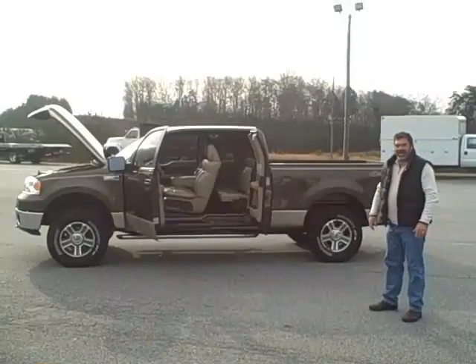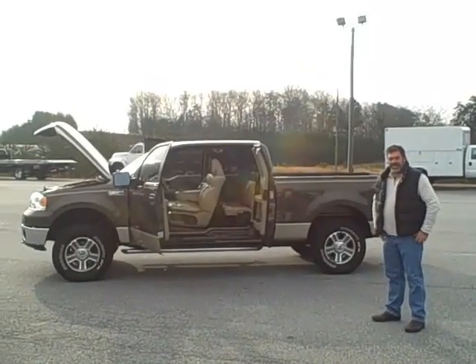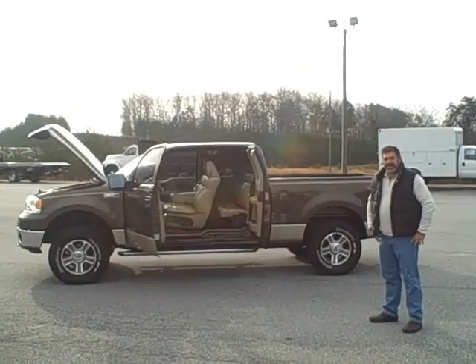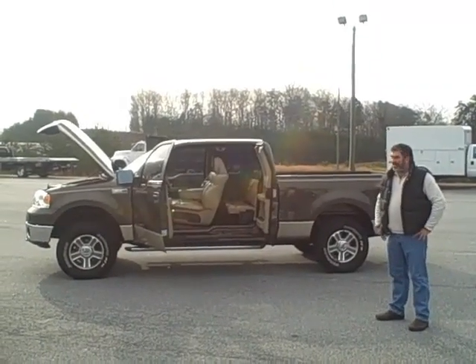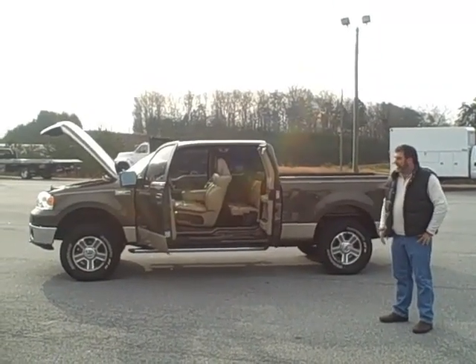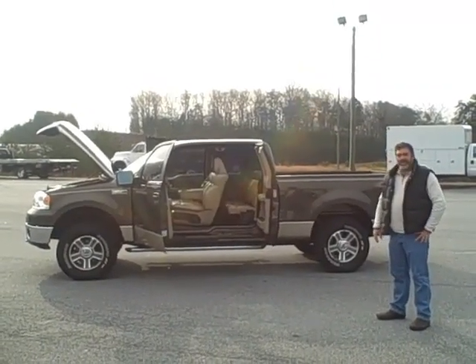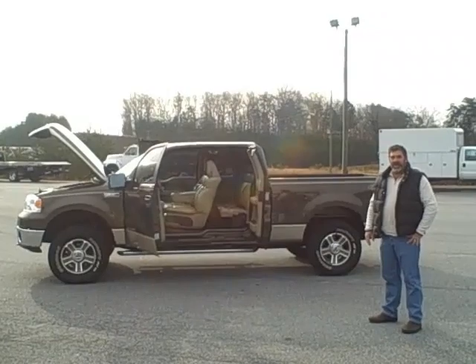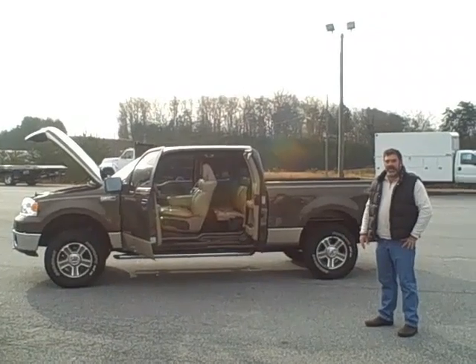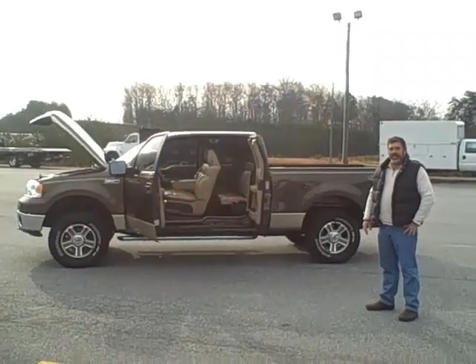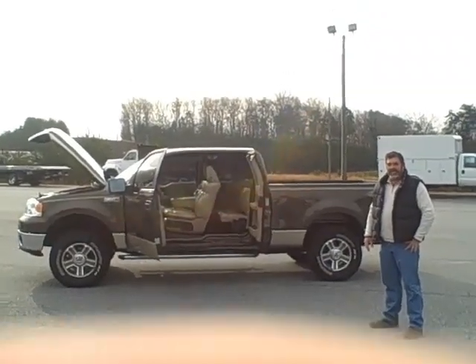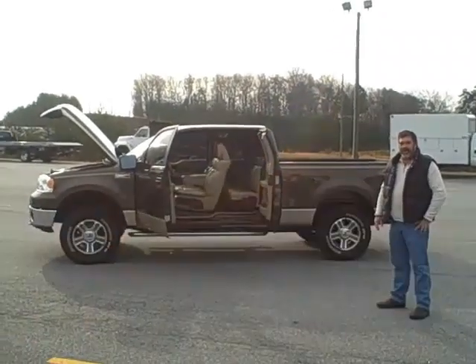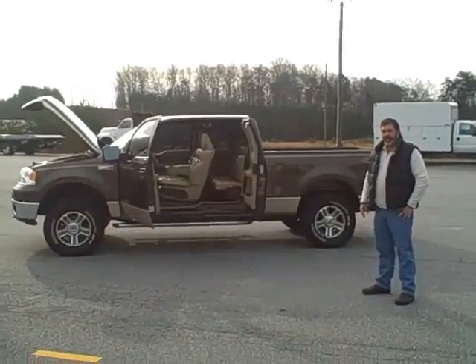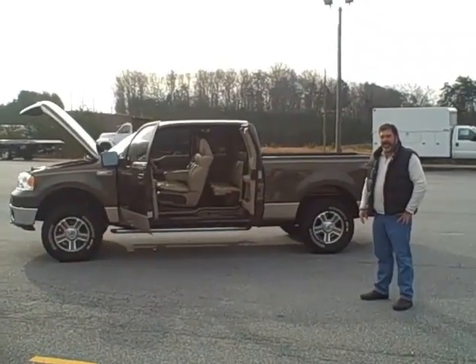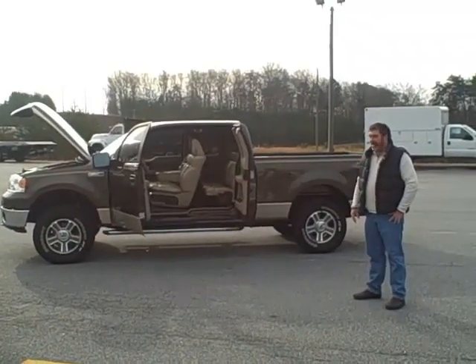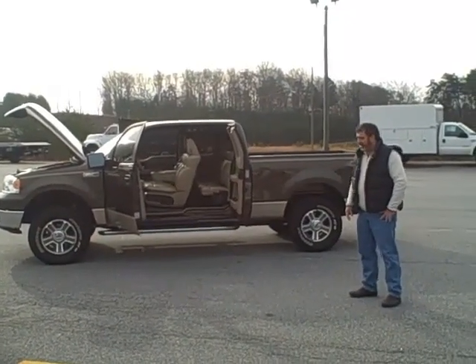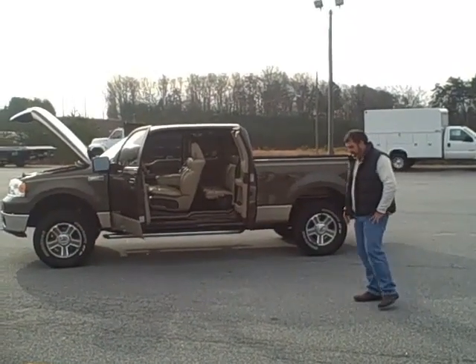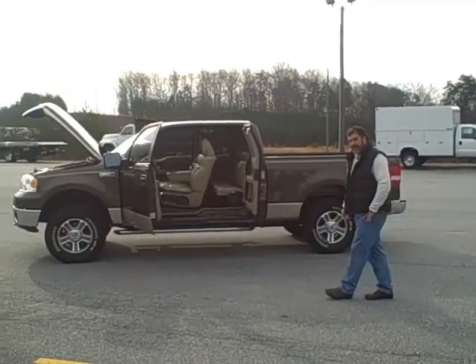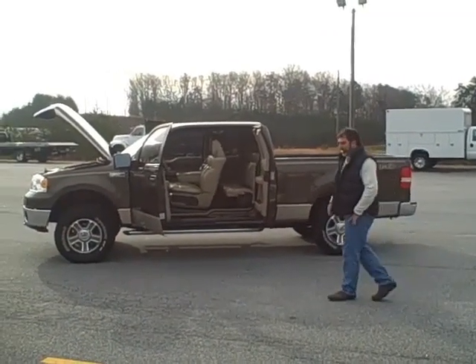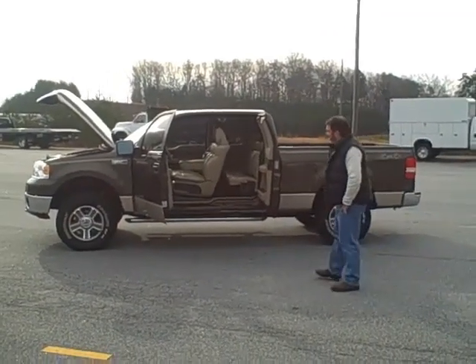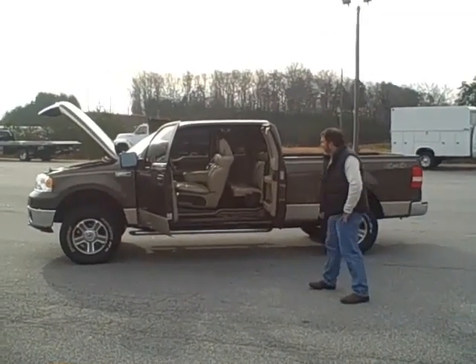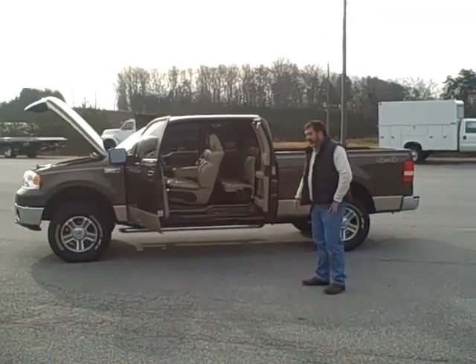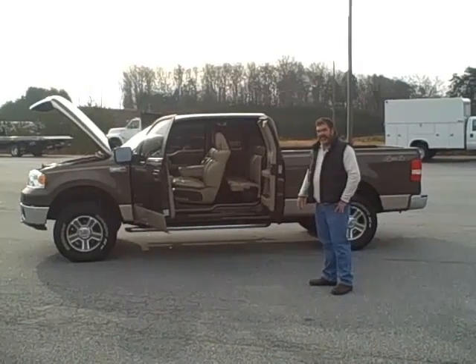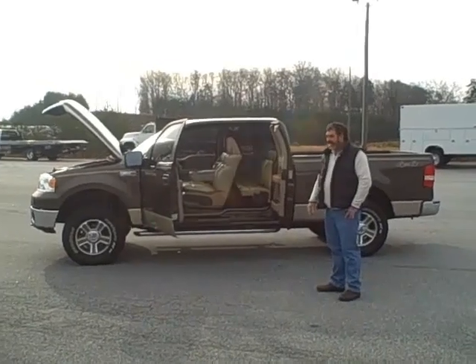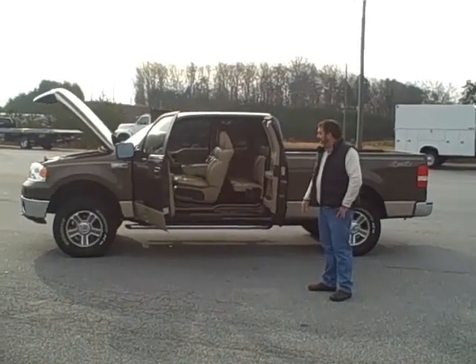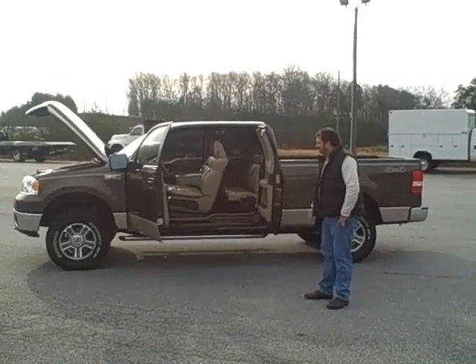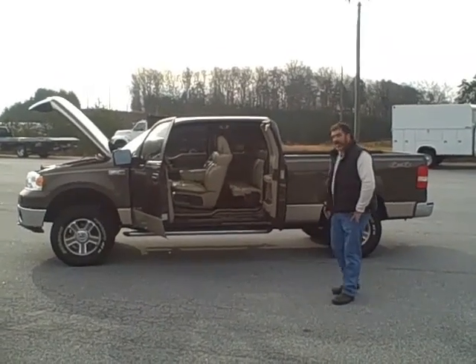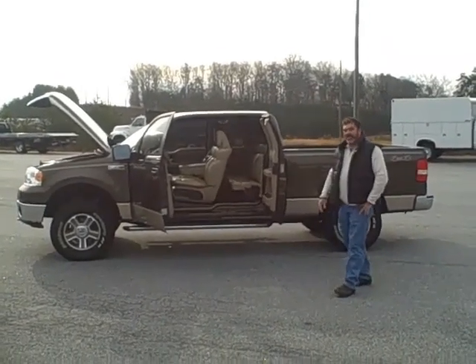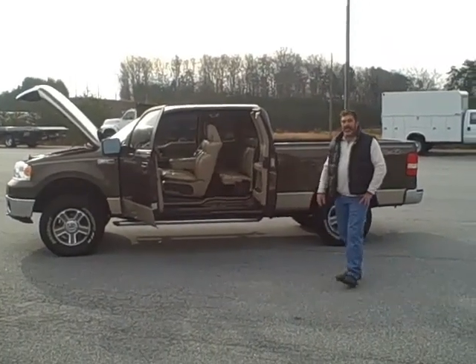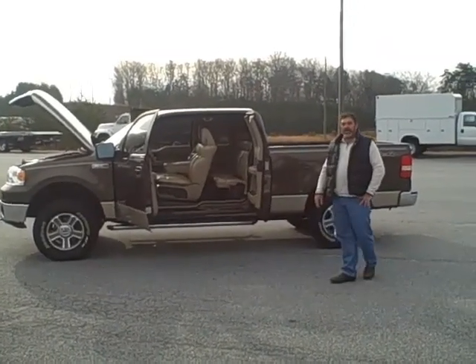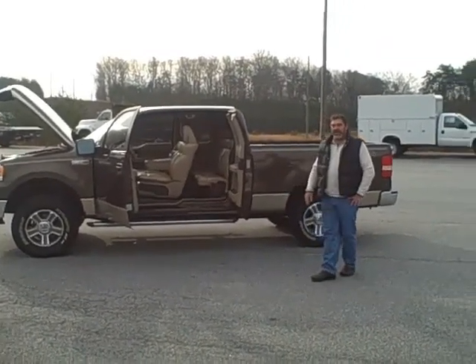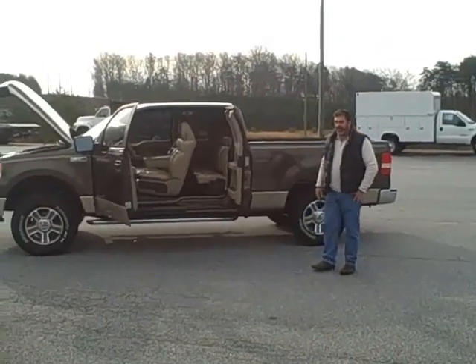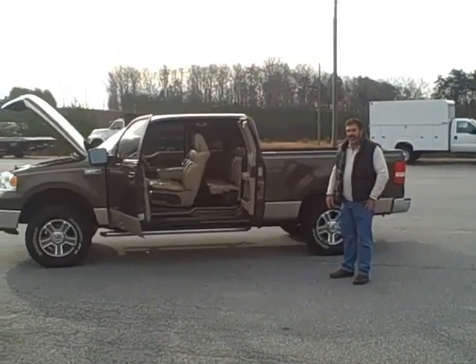Hey Tom, this is Fritz Hammerson. We're looking for a buy-it-now price or an out-the-door price on this 150, and I just wanted to do a little walk around on it for you.